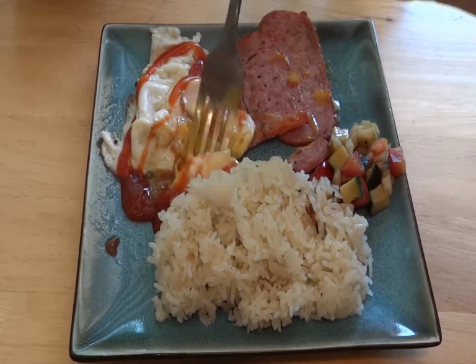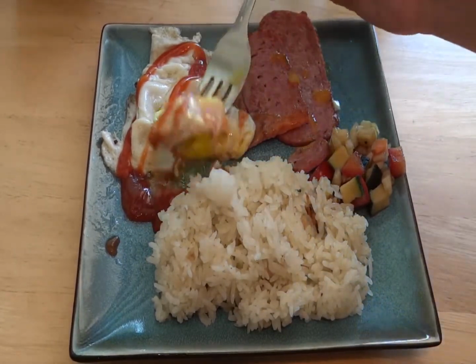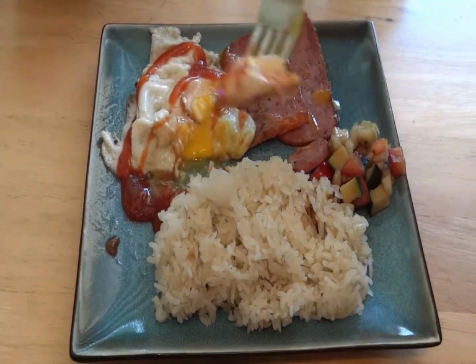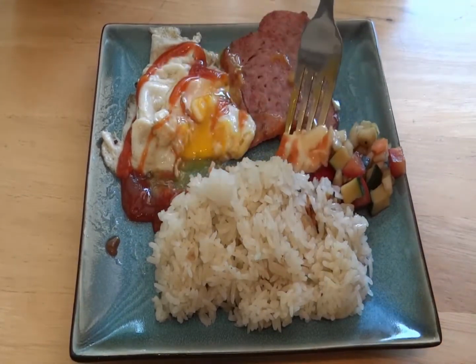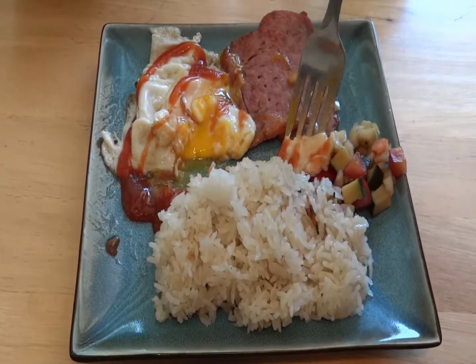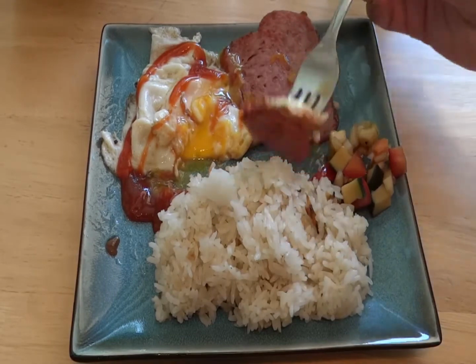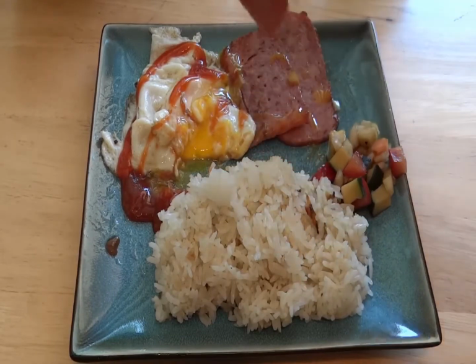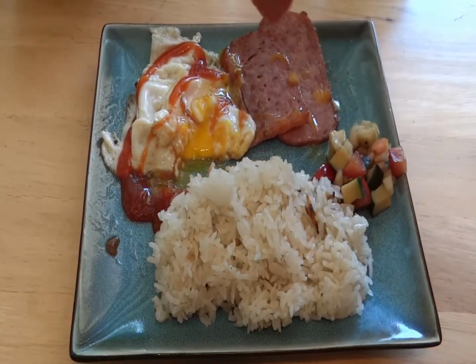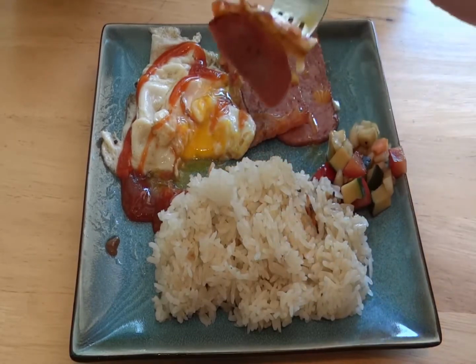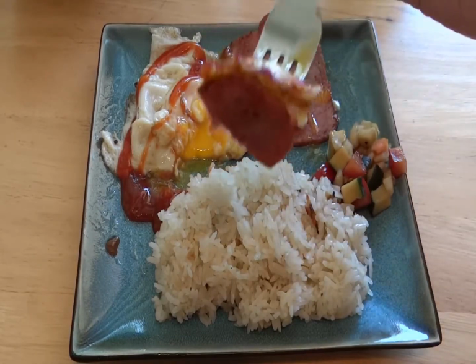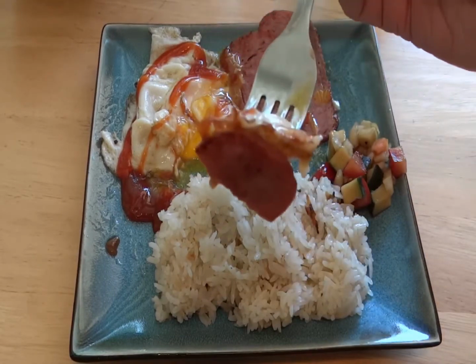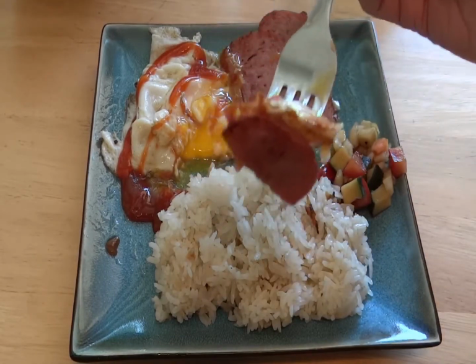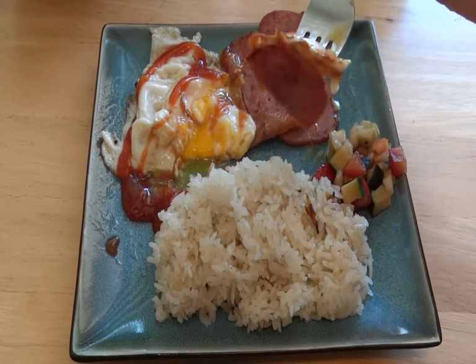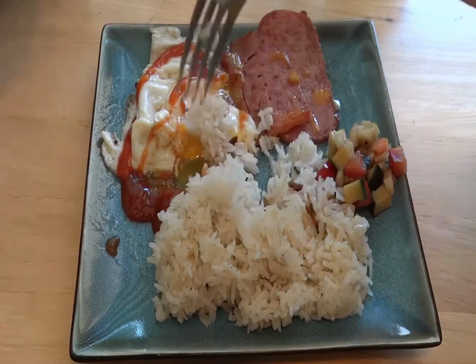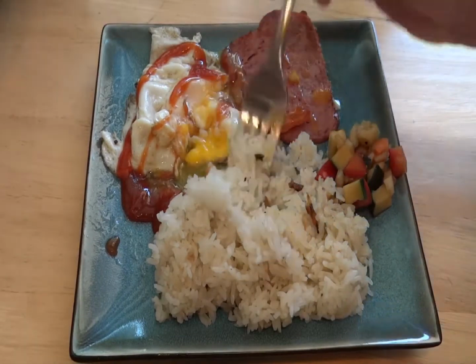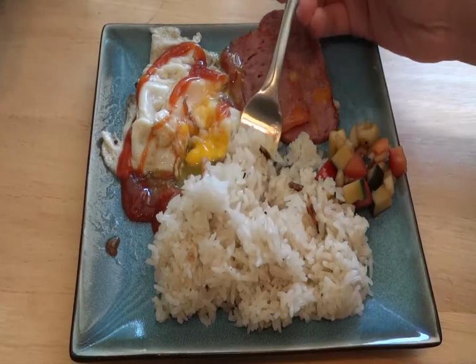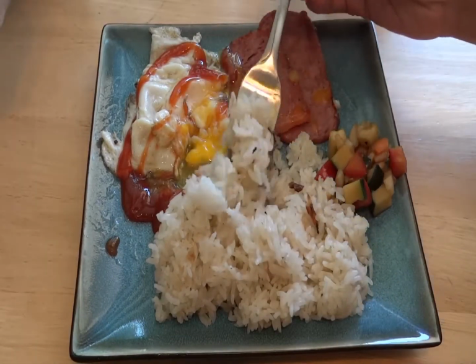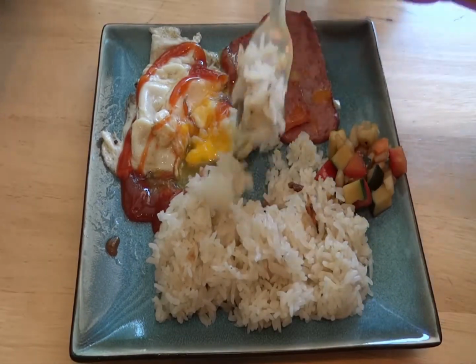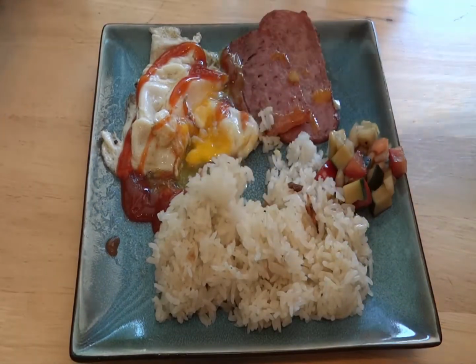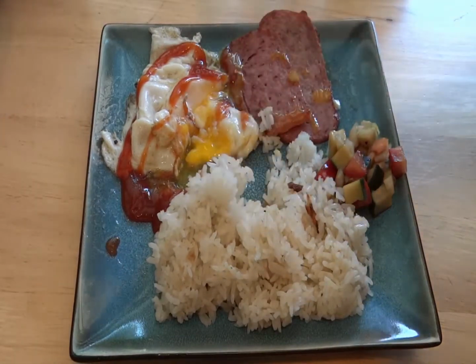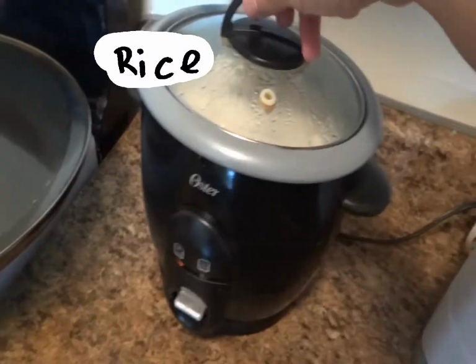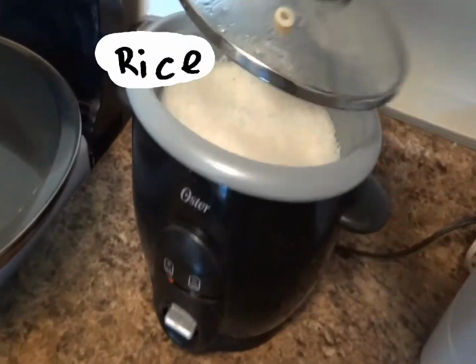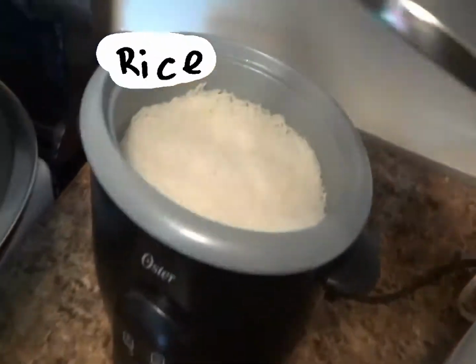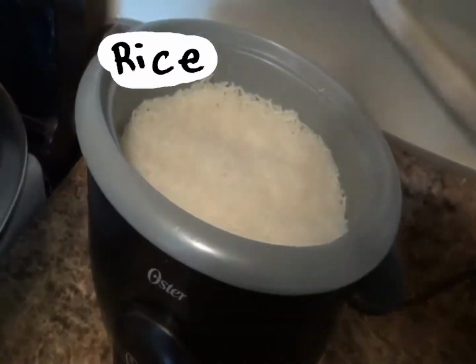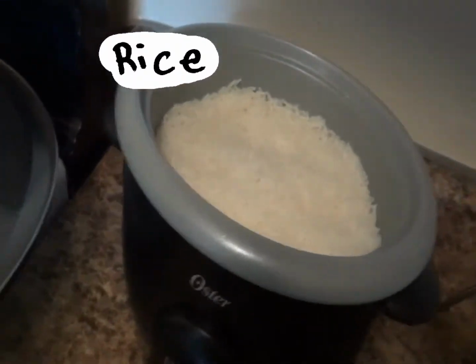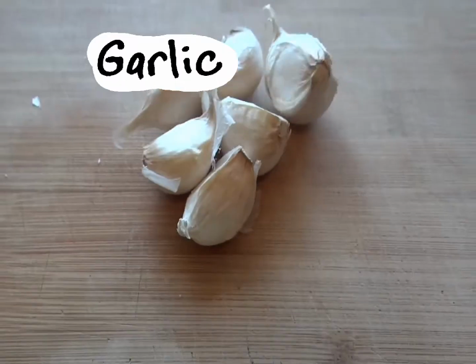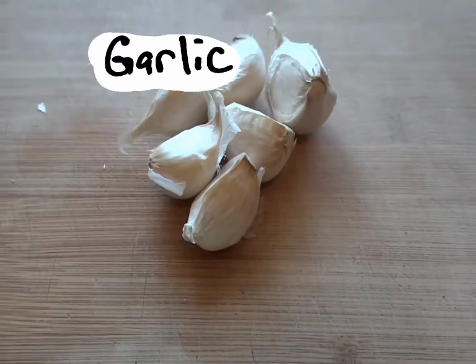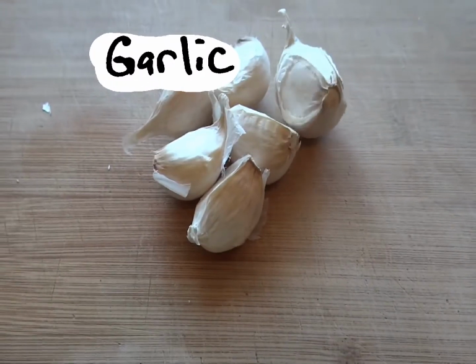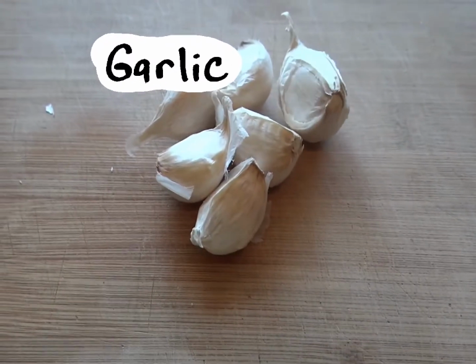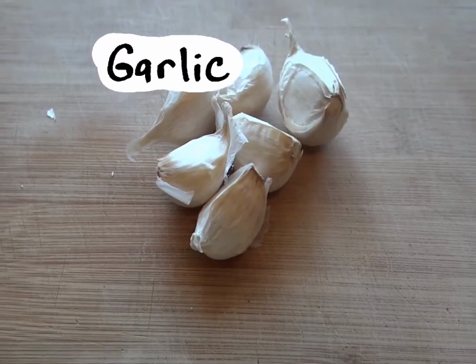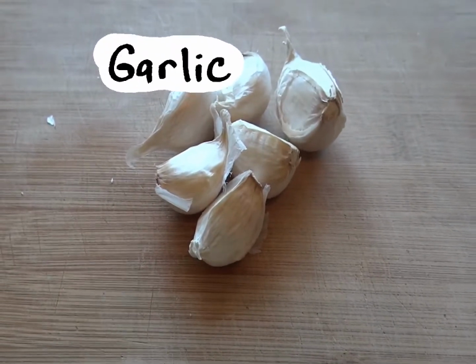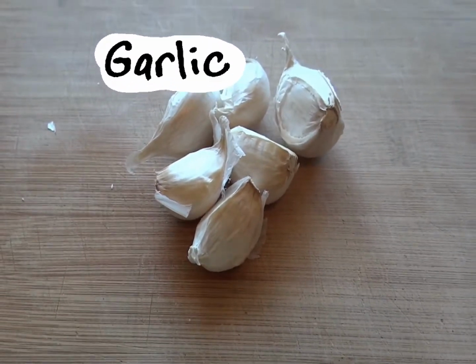If you've never made fried rice before, then this is an easy one to start with, since there's only three ingredients: rice, garlic, and salt.